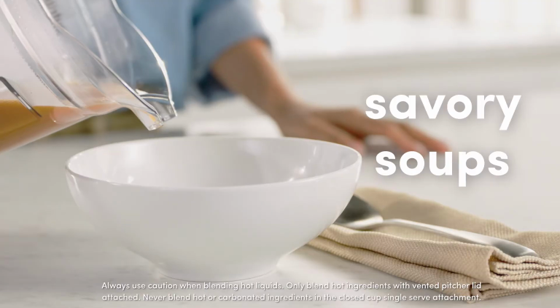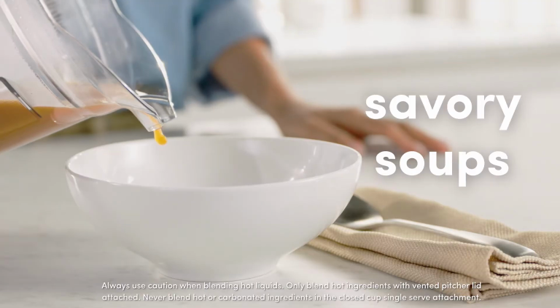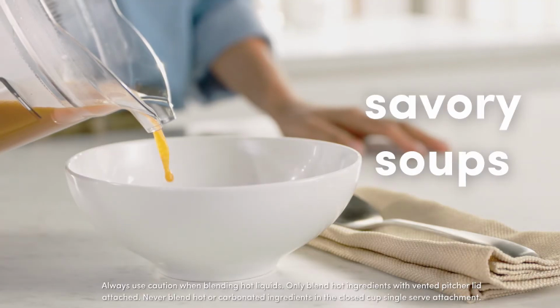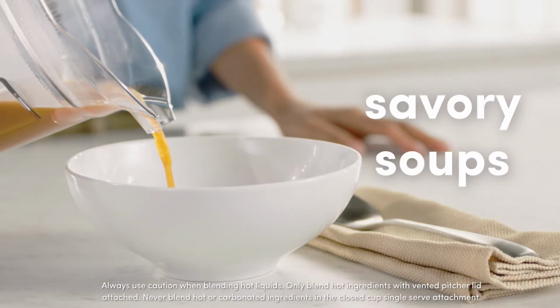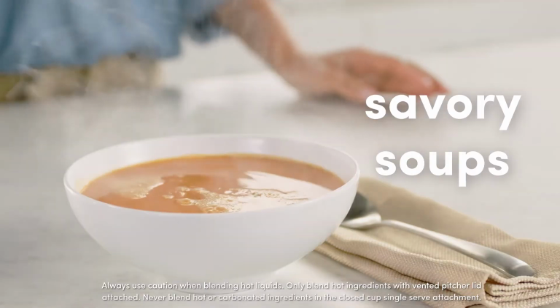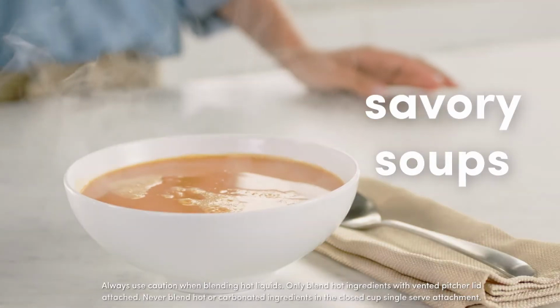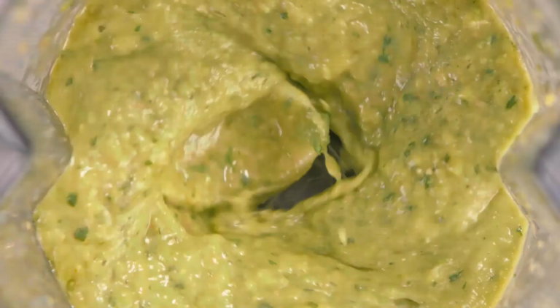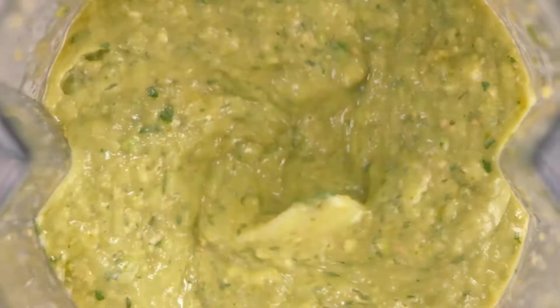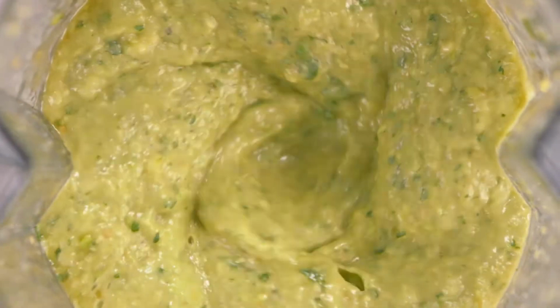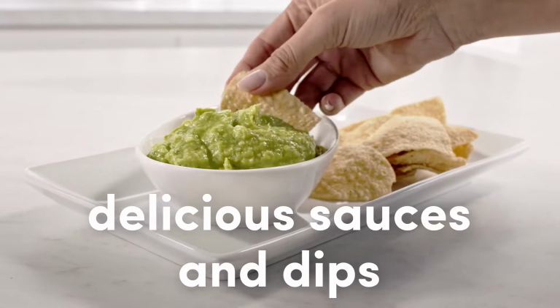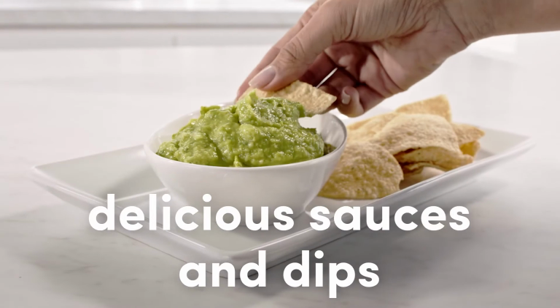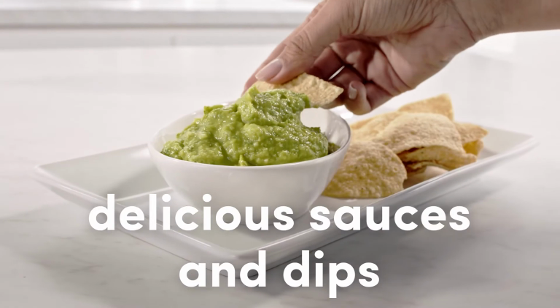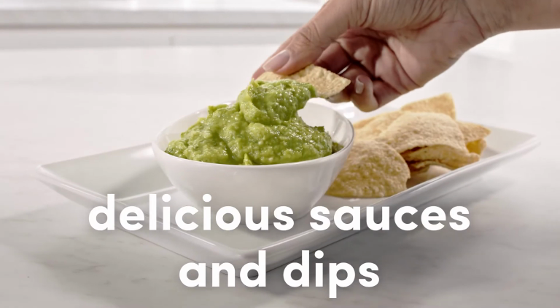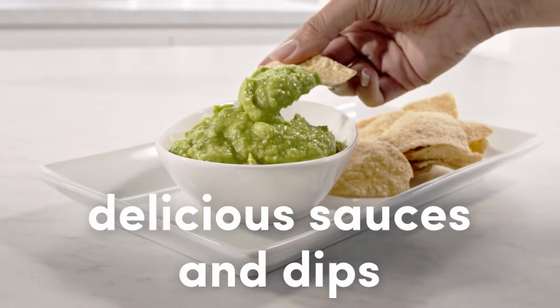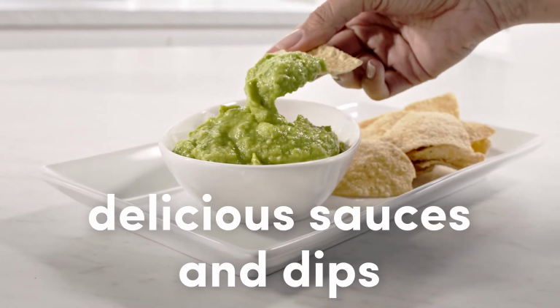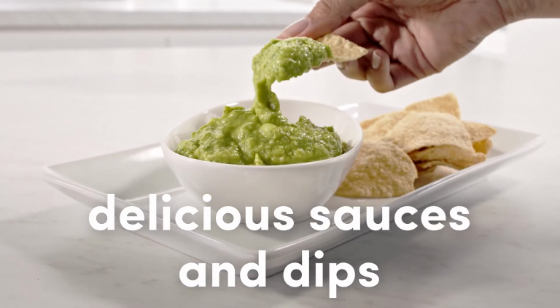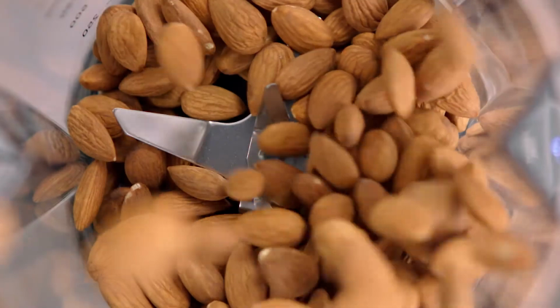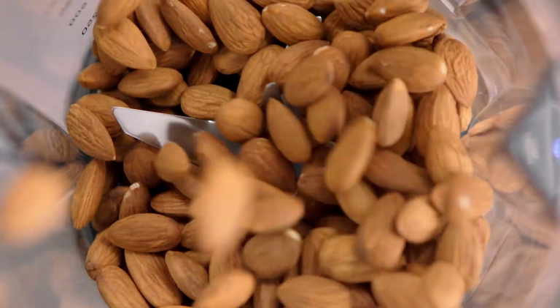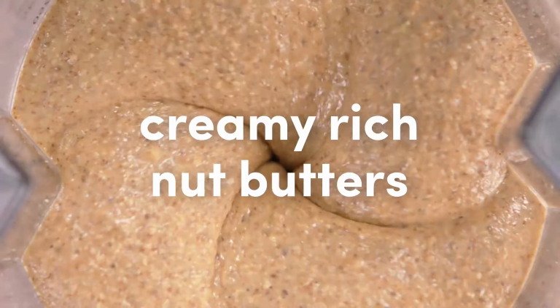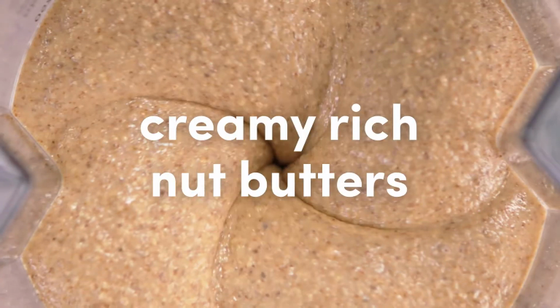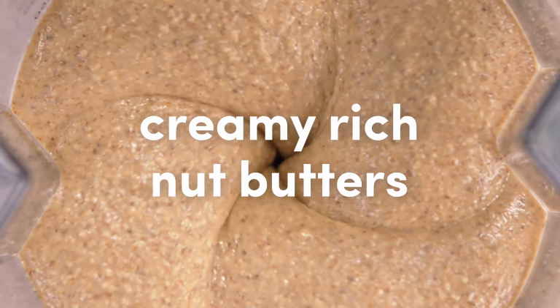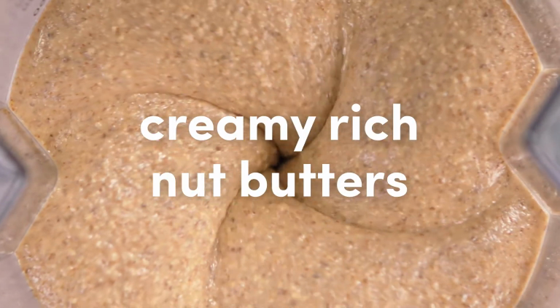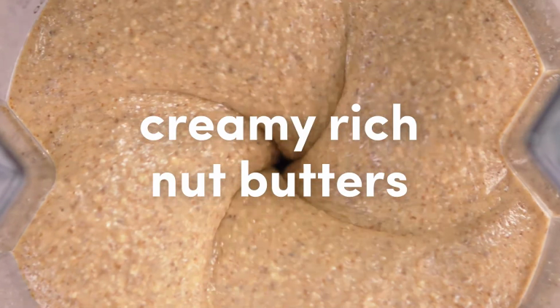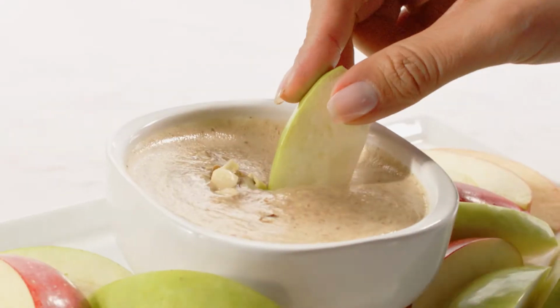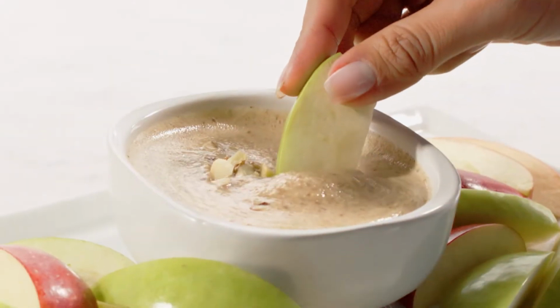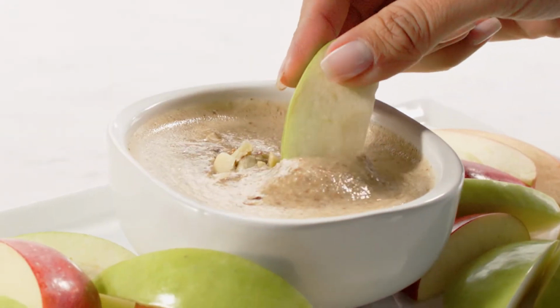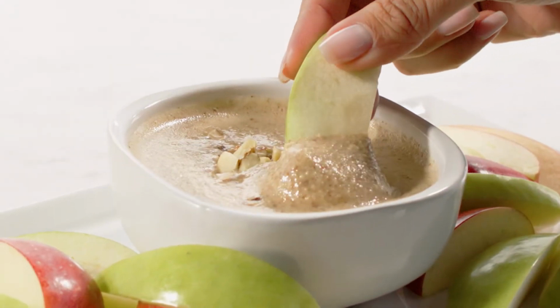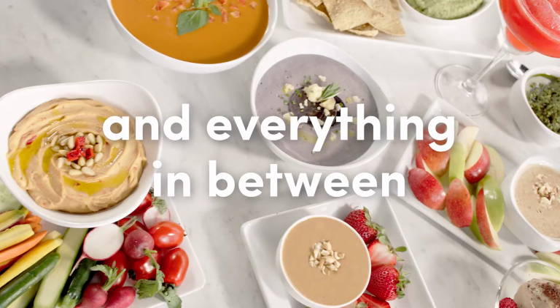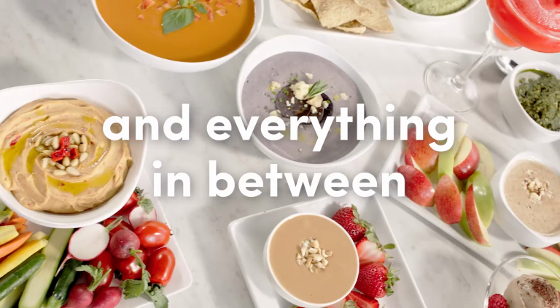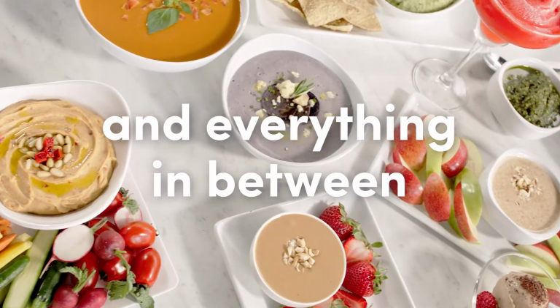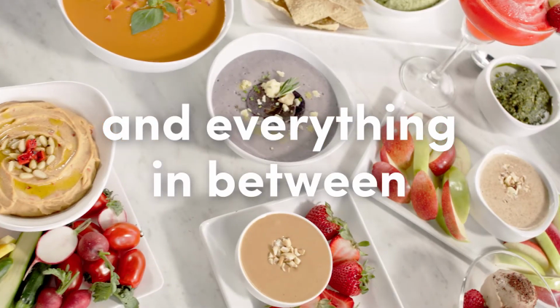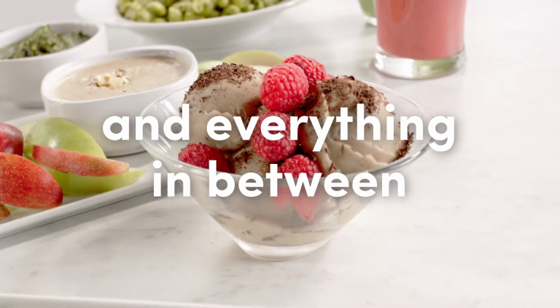Like savory soups, delicious sauces and dips, creamy, rich nut butters, and everything in between.